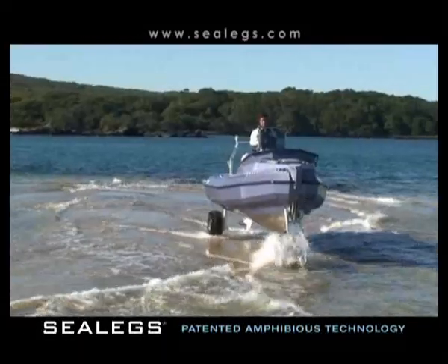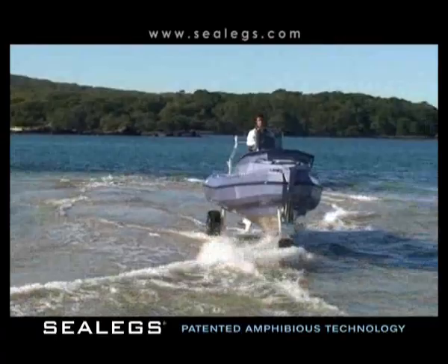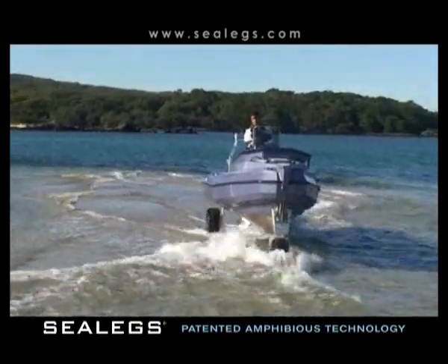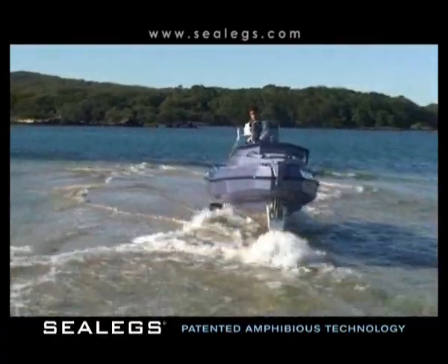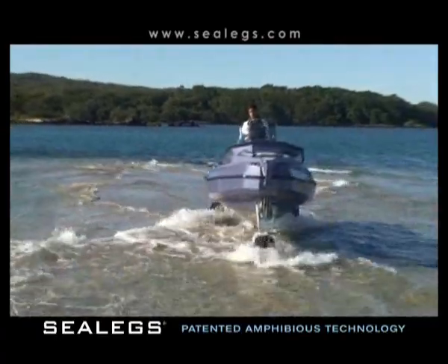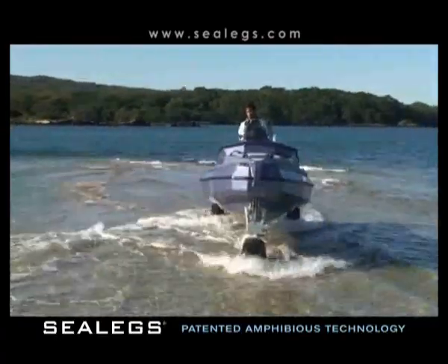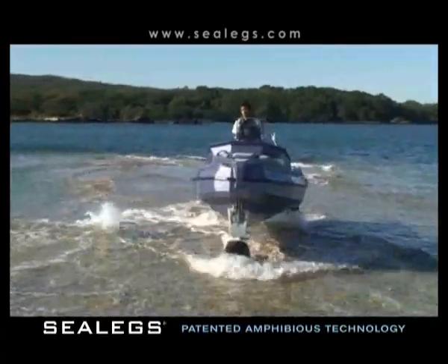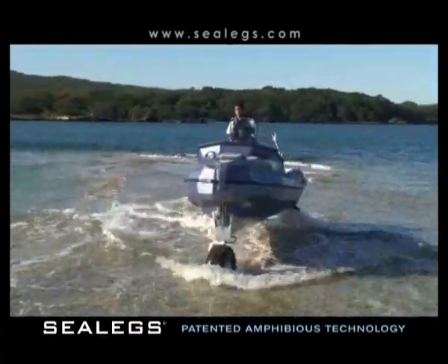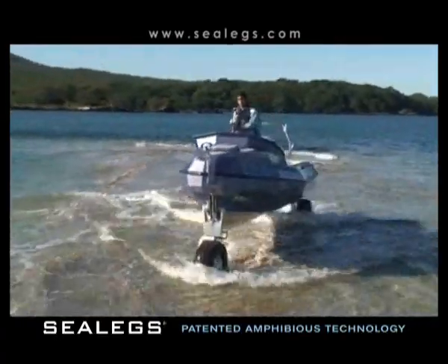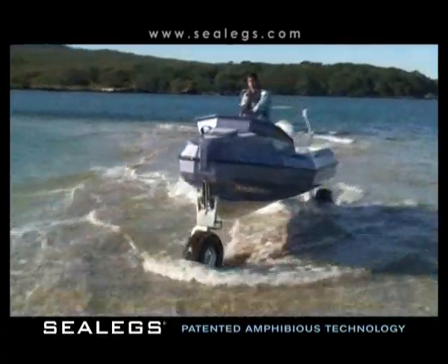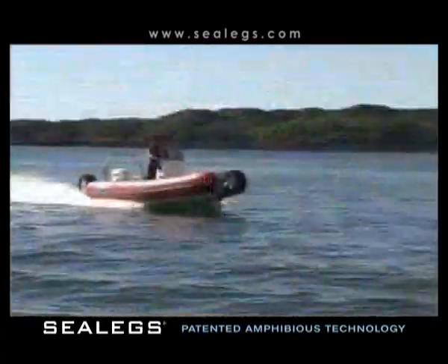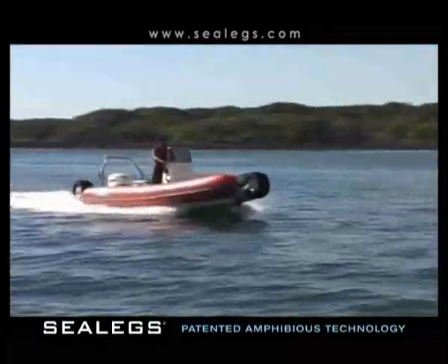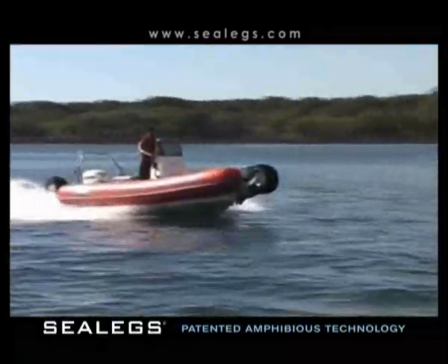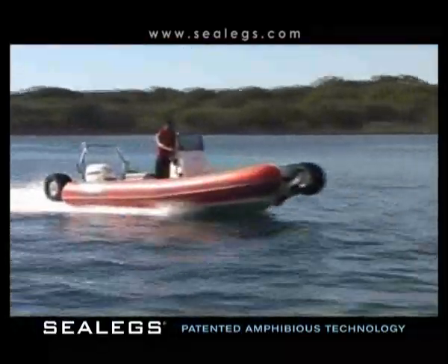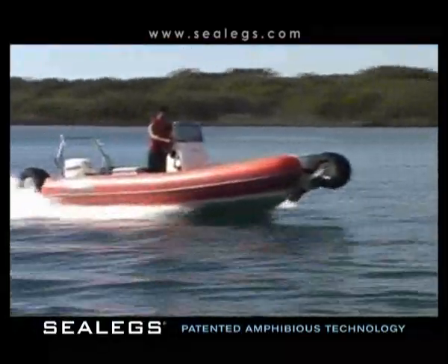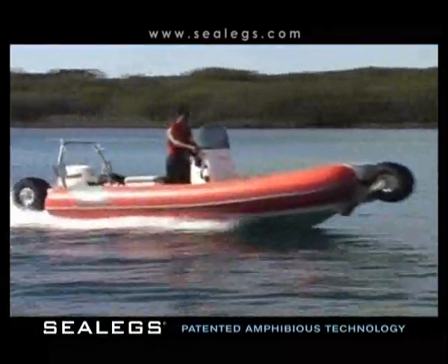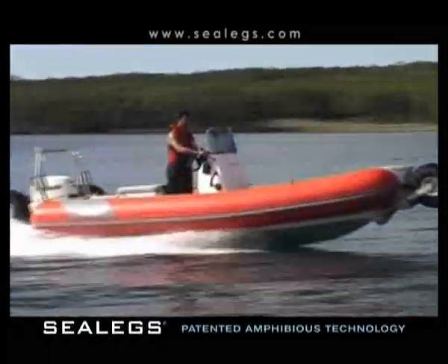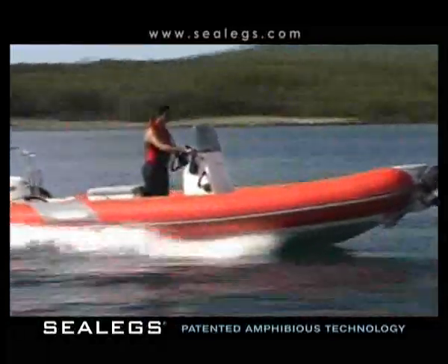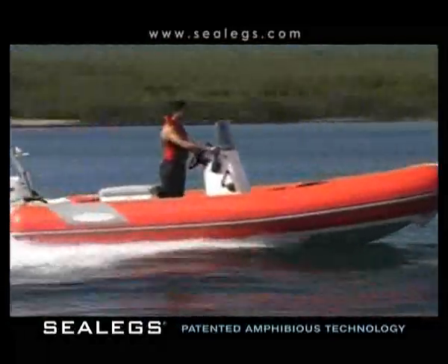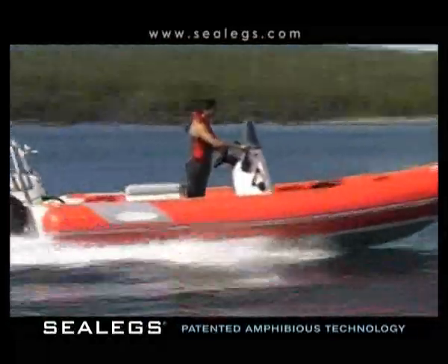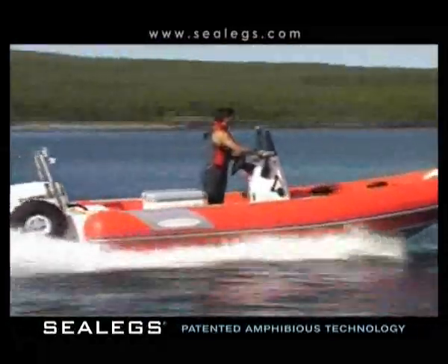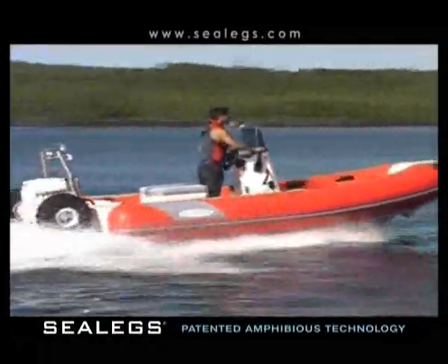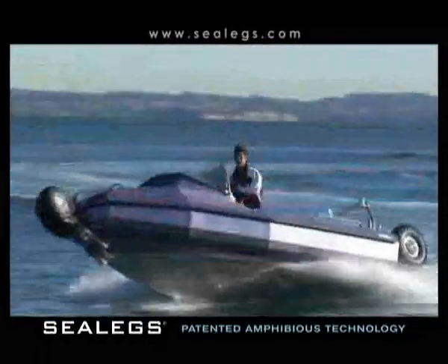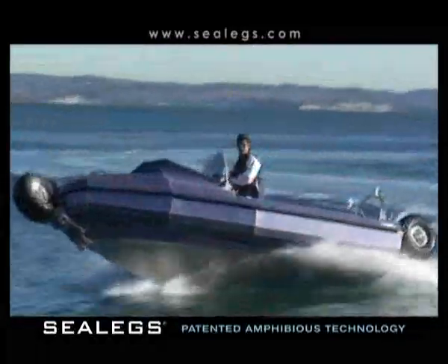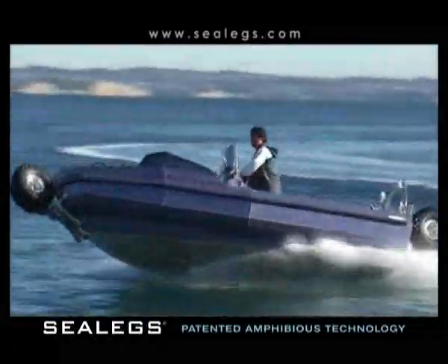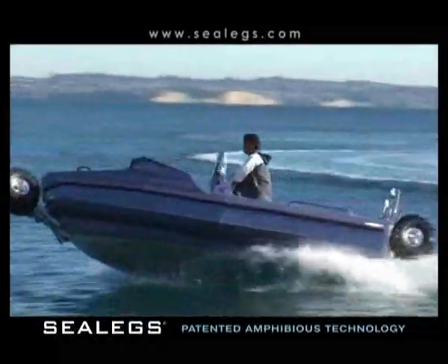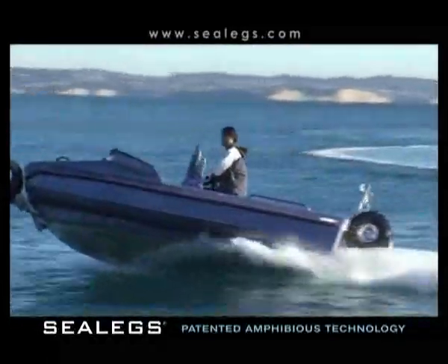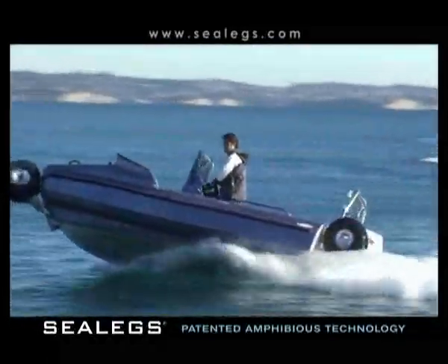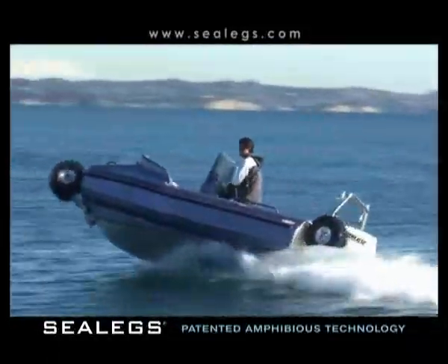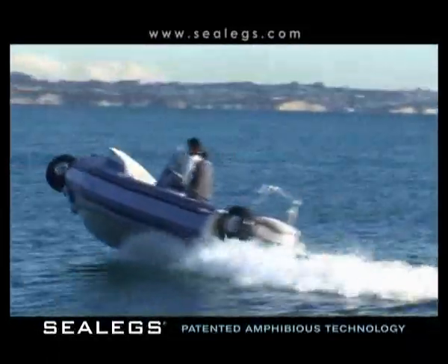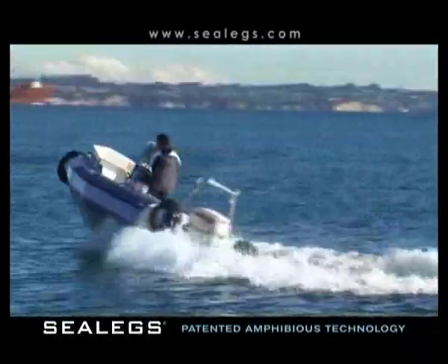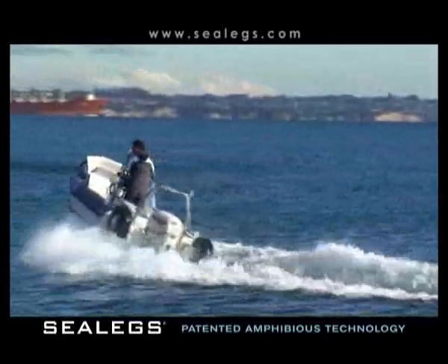Sealegs offer three high-performance amphibious boats: a 6.1m and 7.1m rigid inflatable, and a 6.1m all-aluminum D-tube pontoon boat.